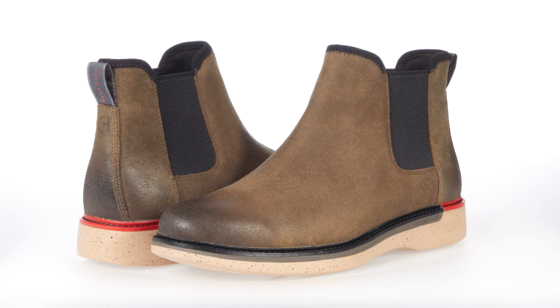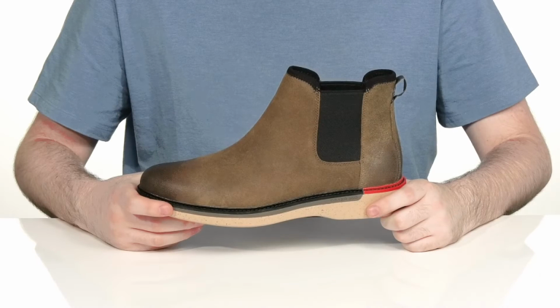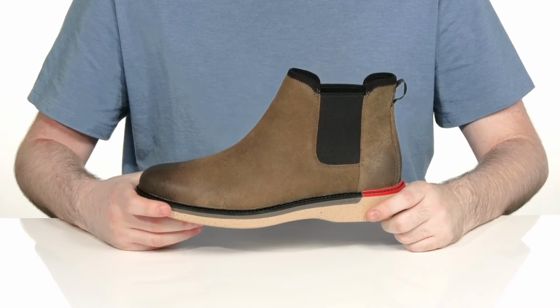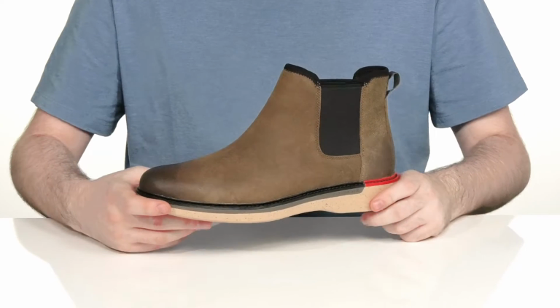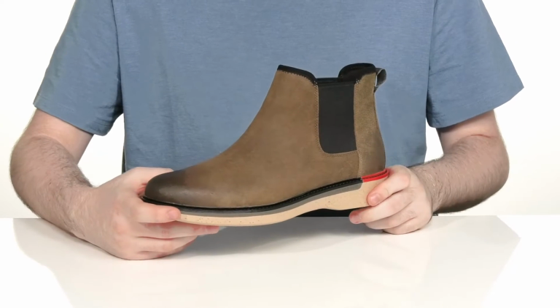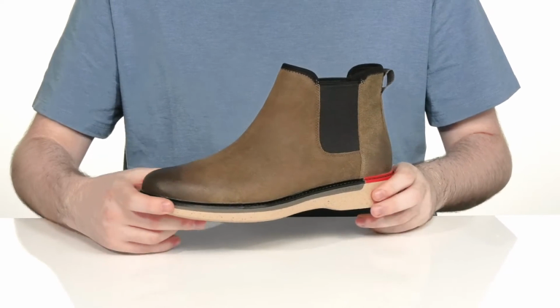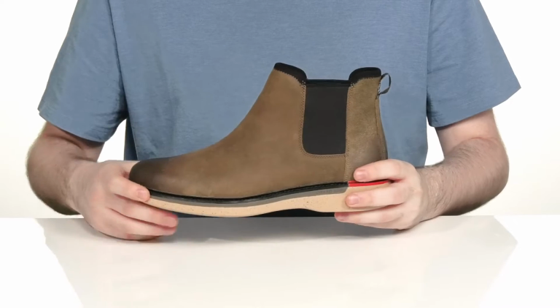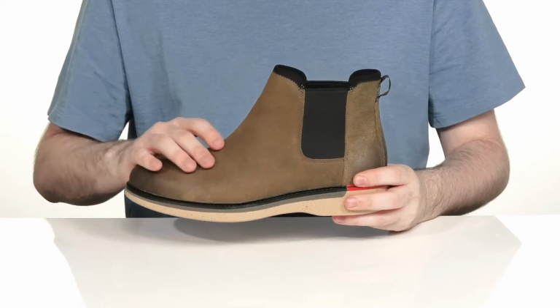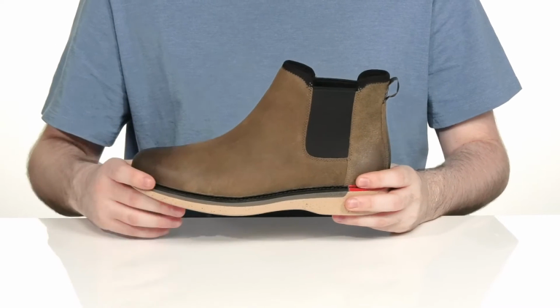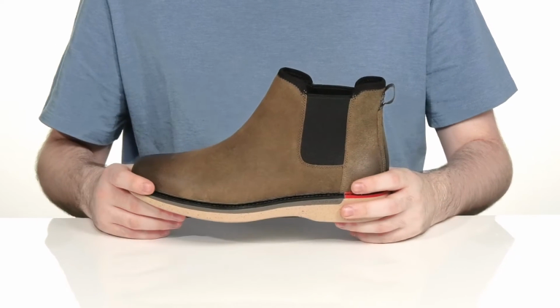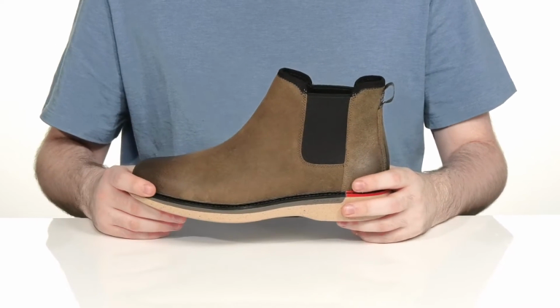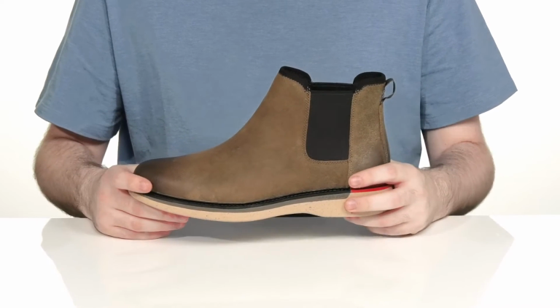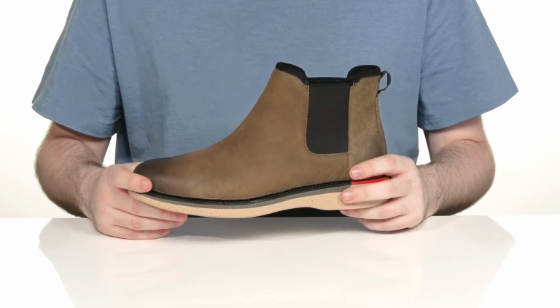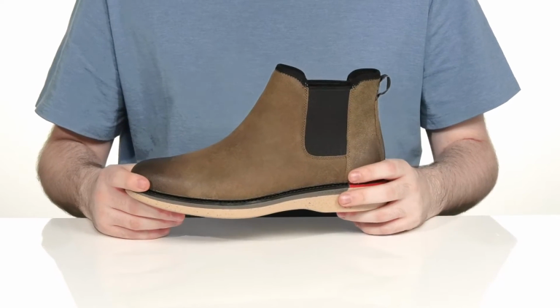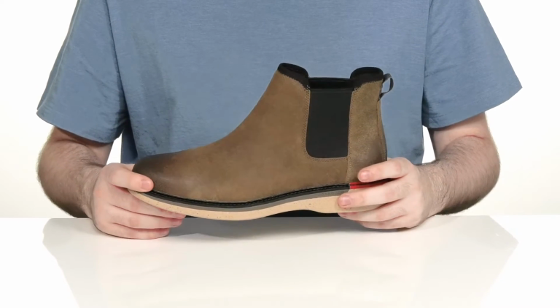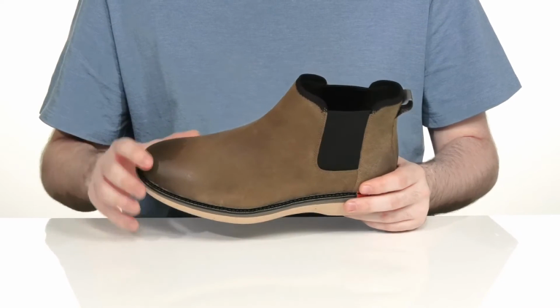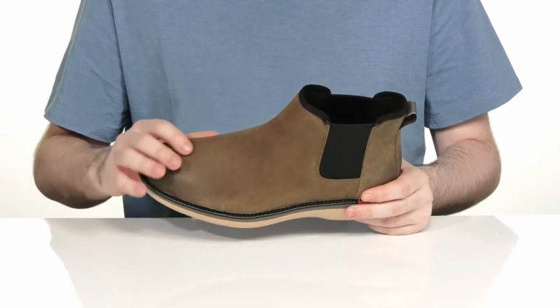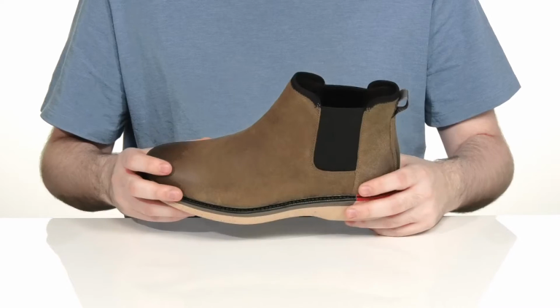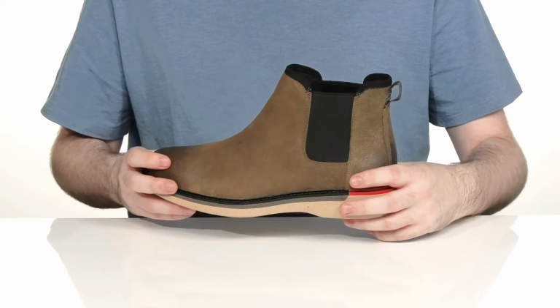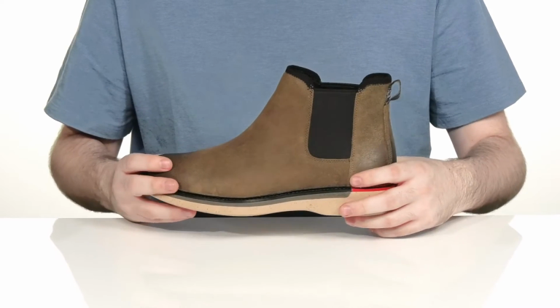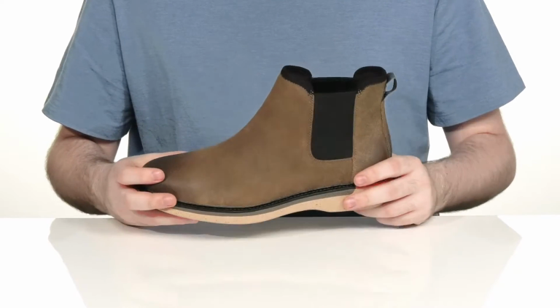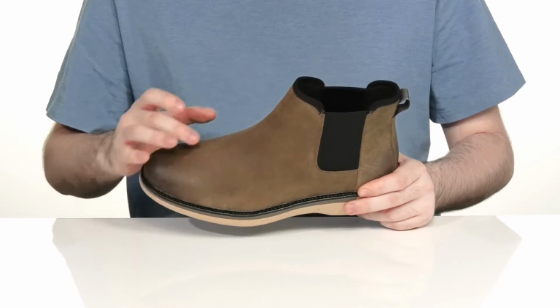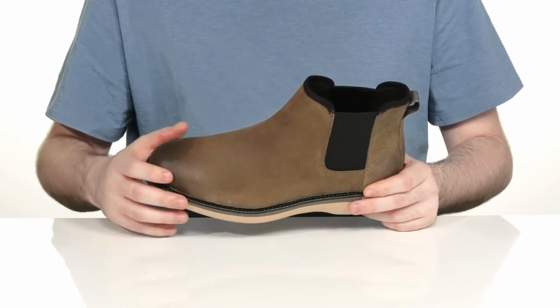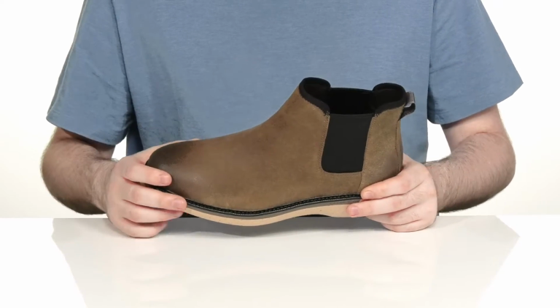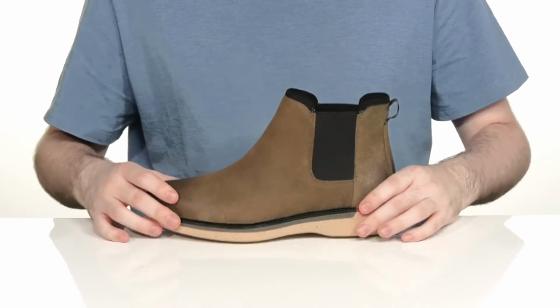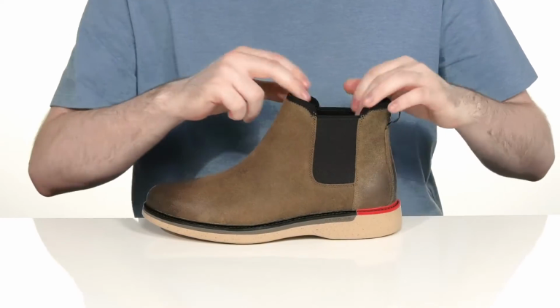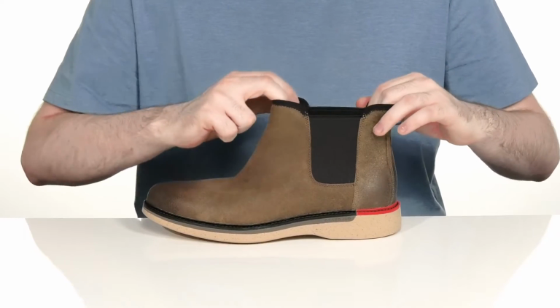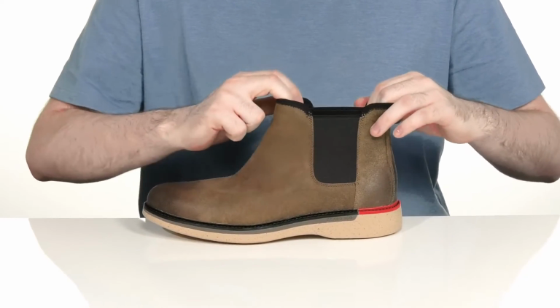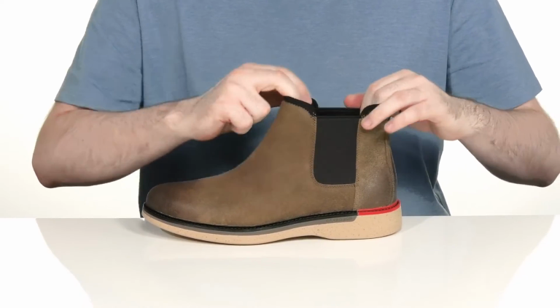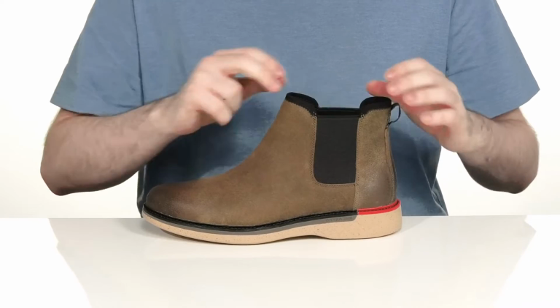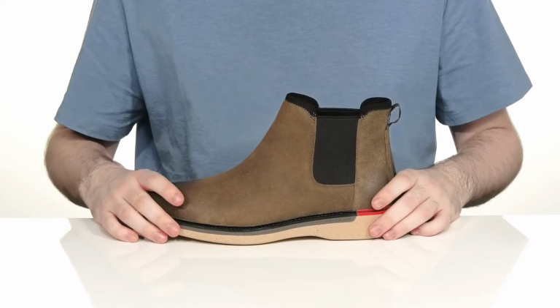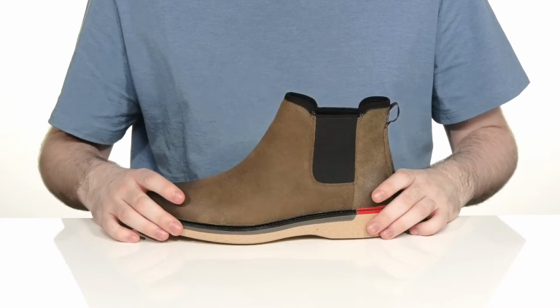Stay comfortable while you look sophisticated in this Chelsea boot from Cole Haan. This sleek style uses a leather and textile mix upper. It has that cool distressed look with dual gore panel, so you can slip your foot in and out very easily.